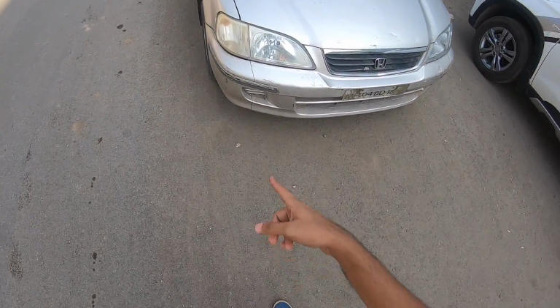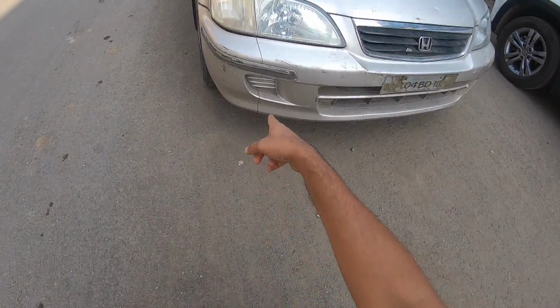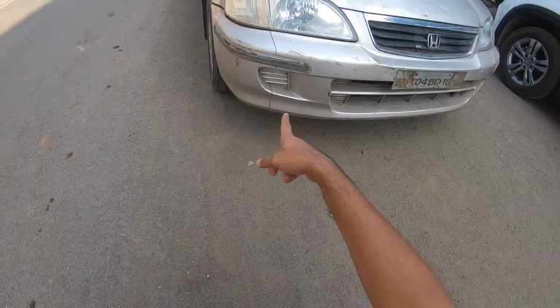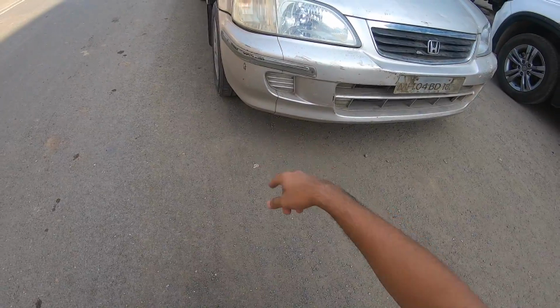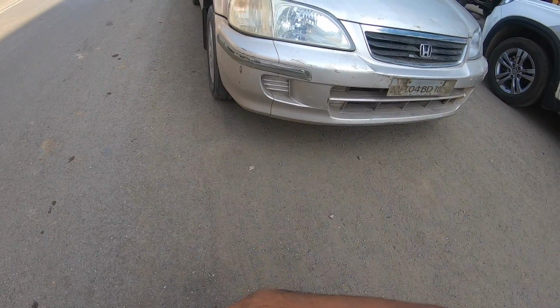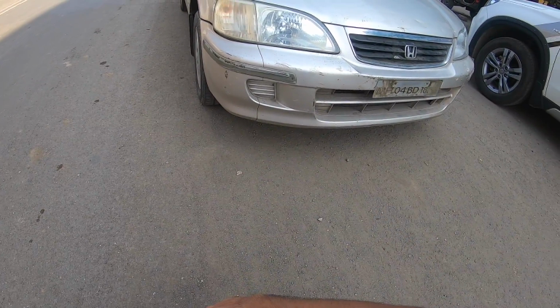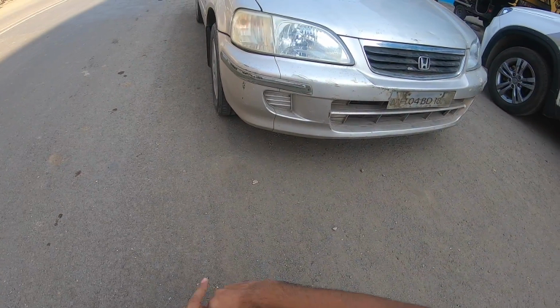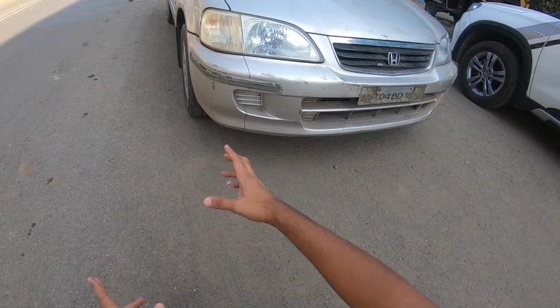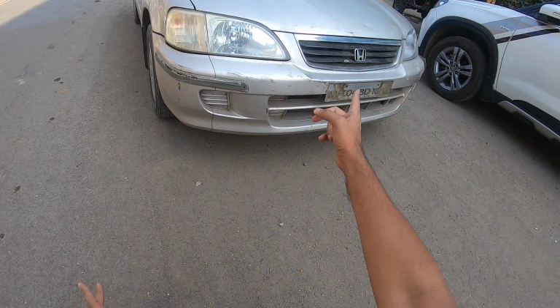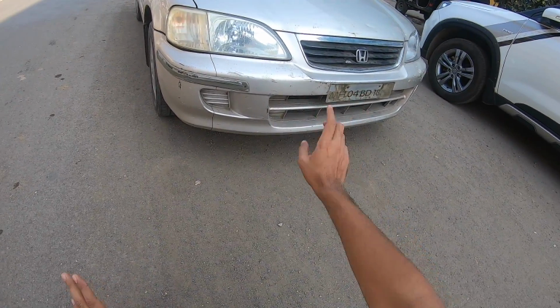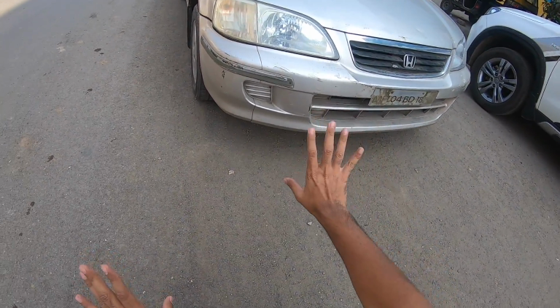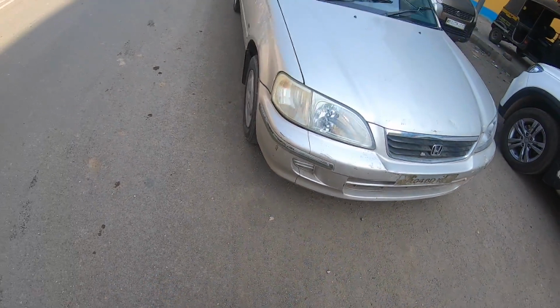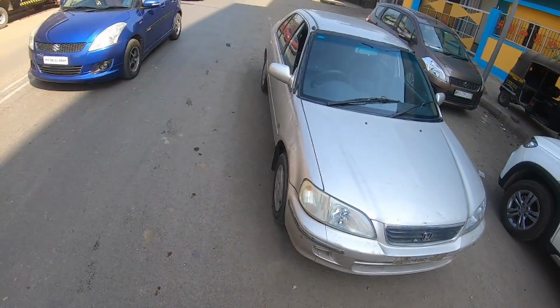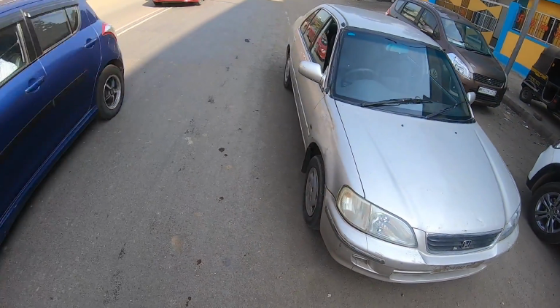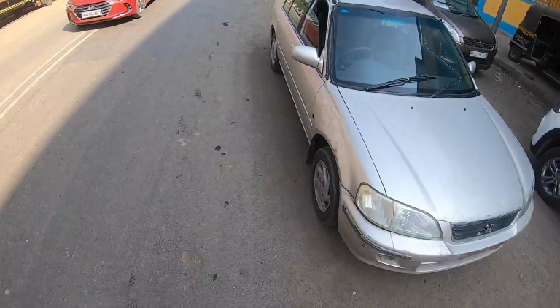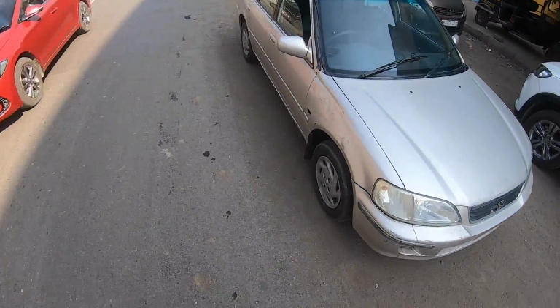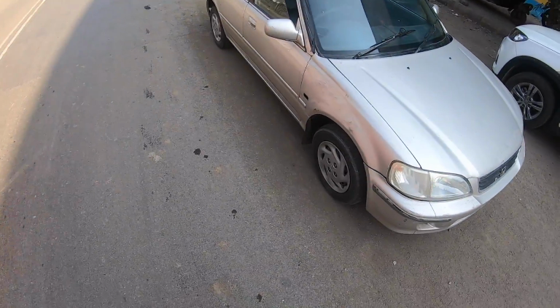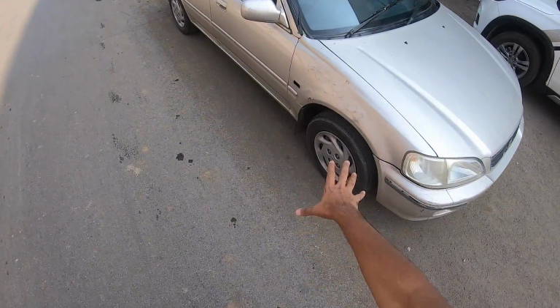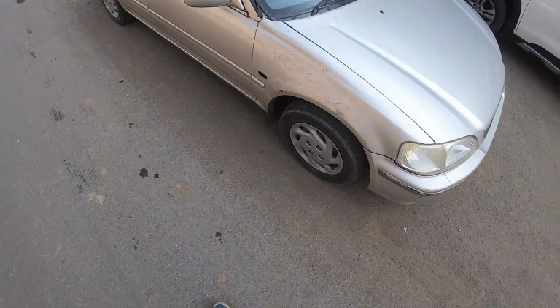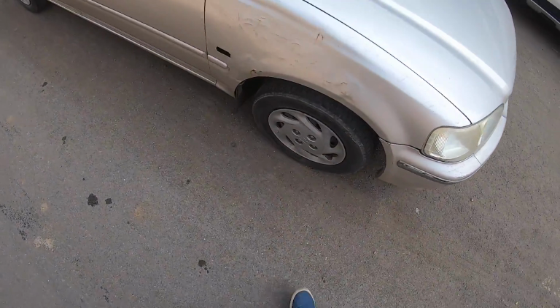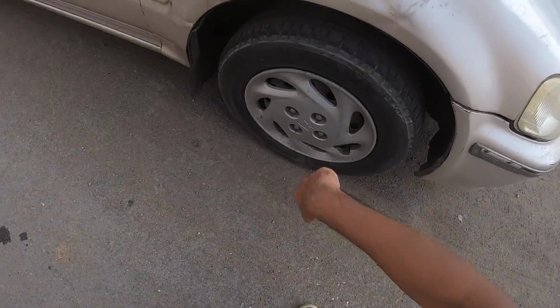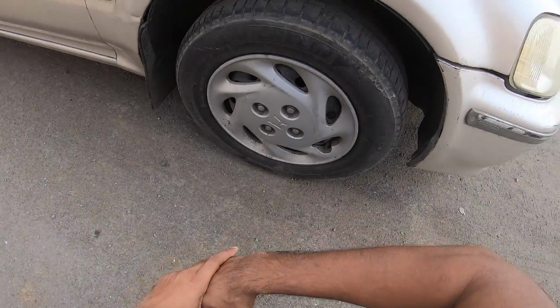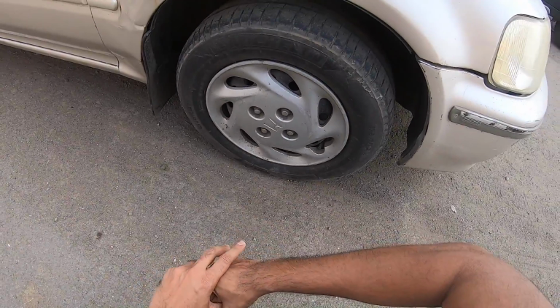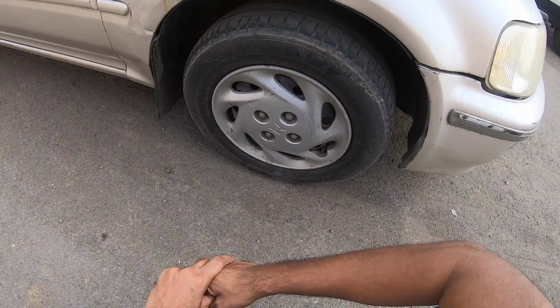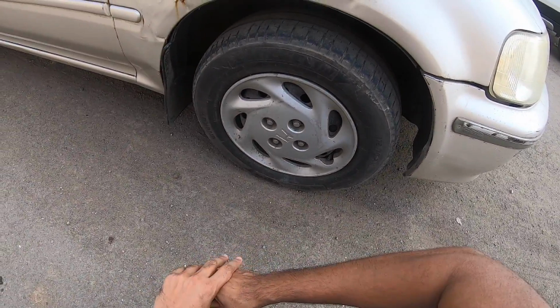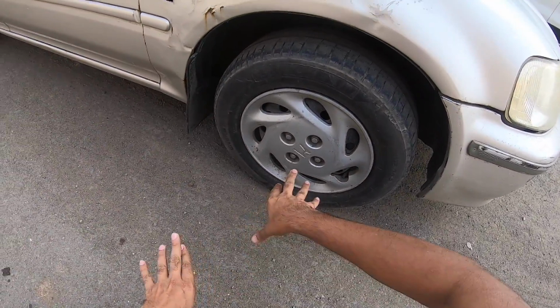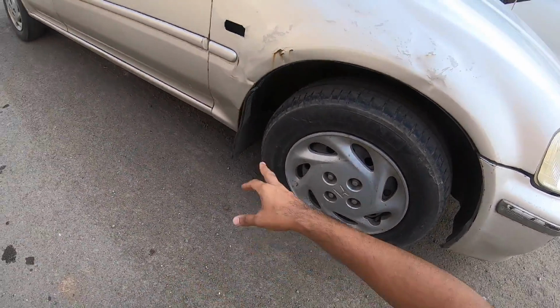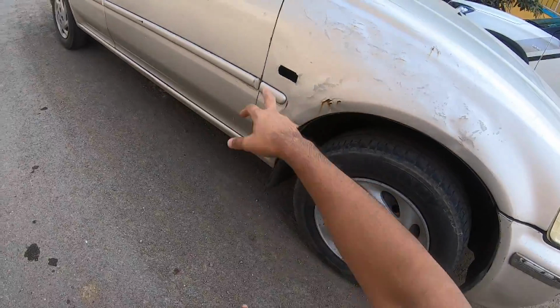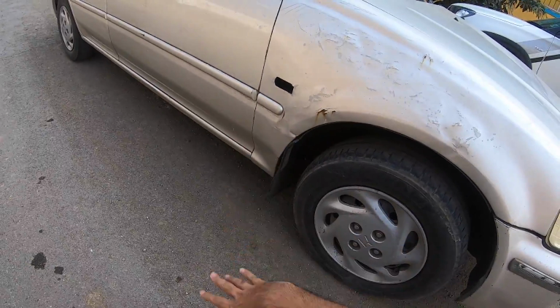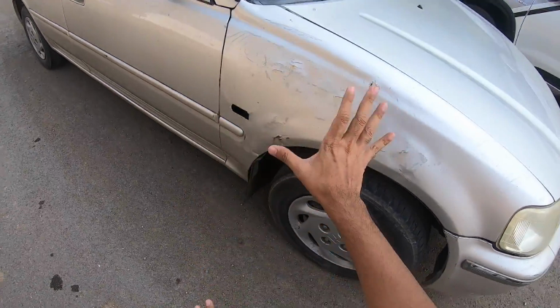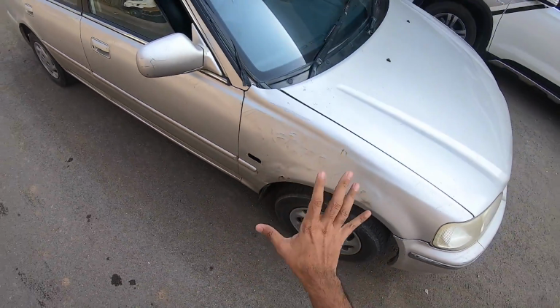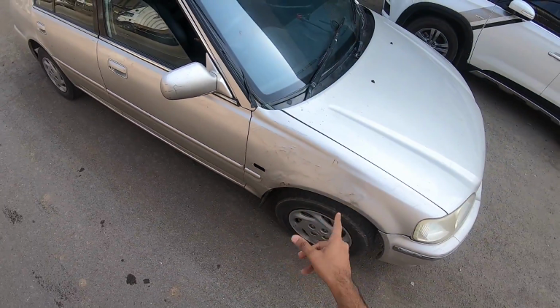No fog lamps over here - fog lamps used to come in the VTEC variant. Honda logo over there, looks very nice, obviously inspired from the old Civic. Wheels are small - gets a wheel cap, 175/70 13-inch tyres. Indicators are missing over here and the body is a little bit rusted.